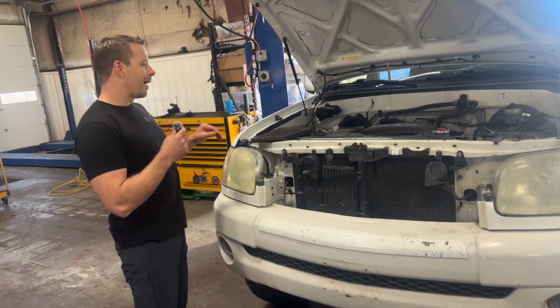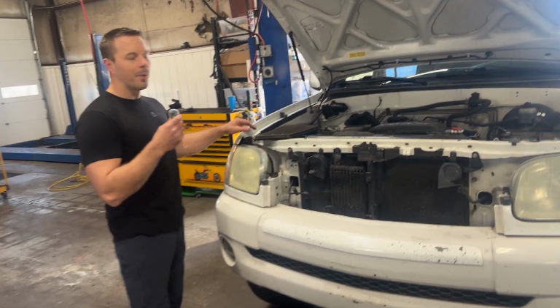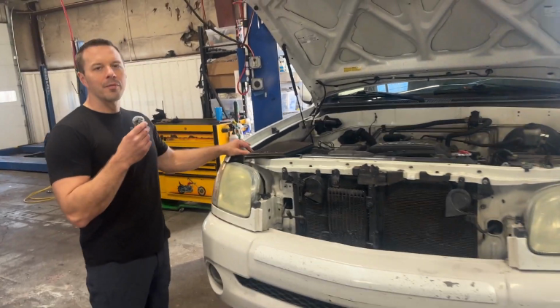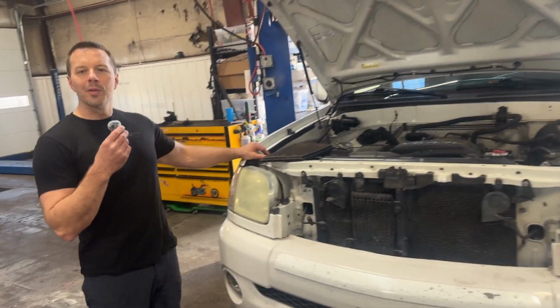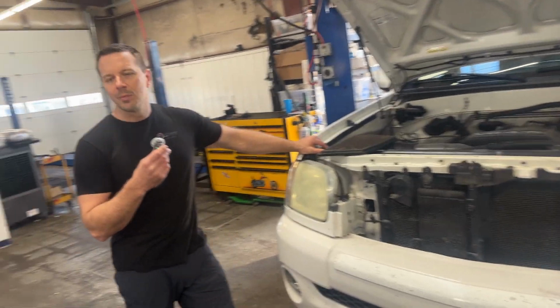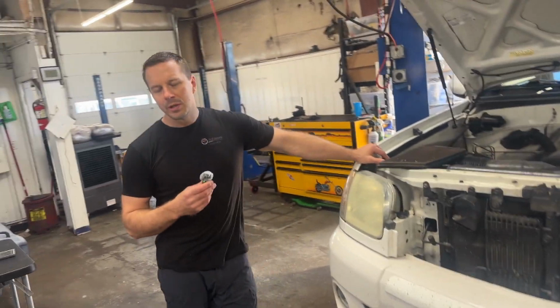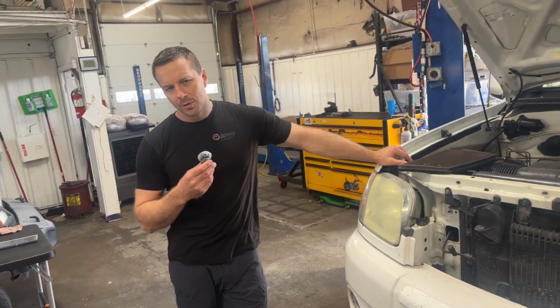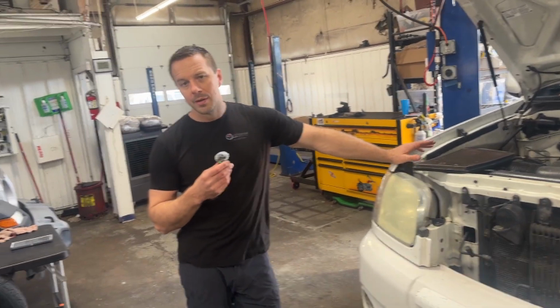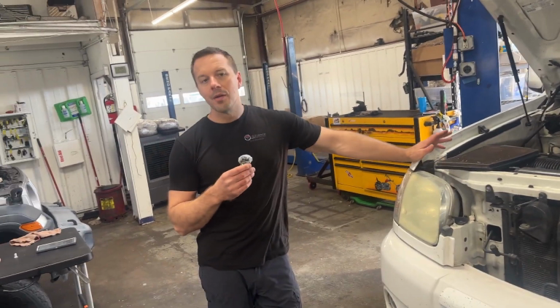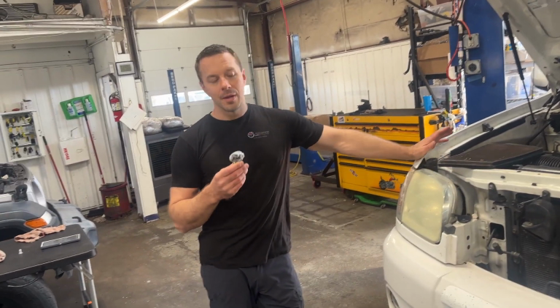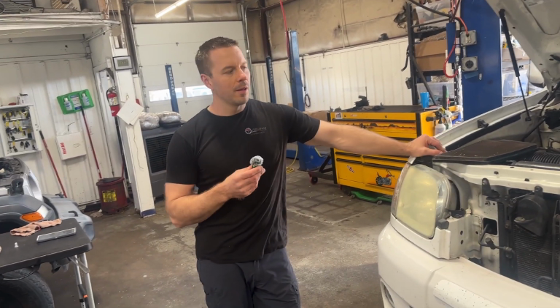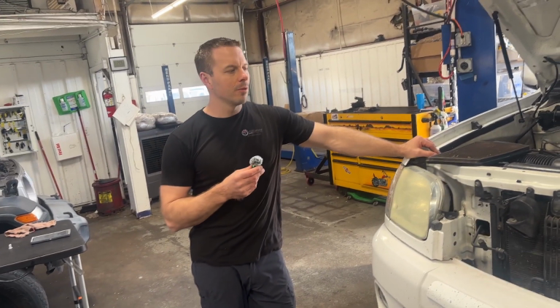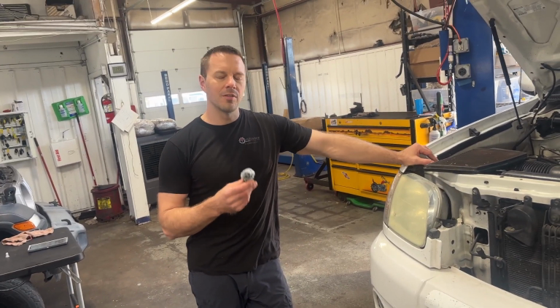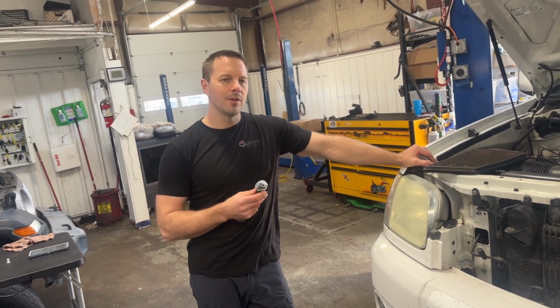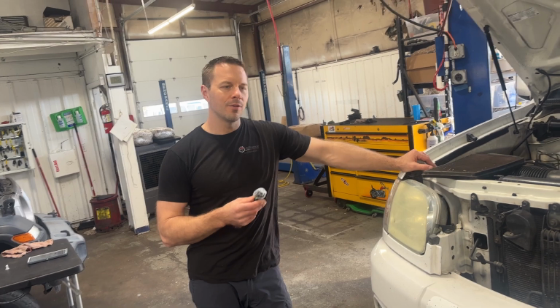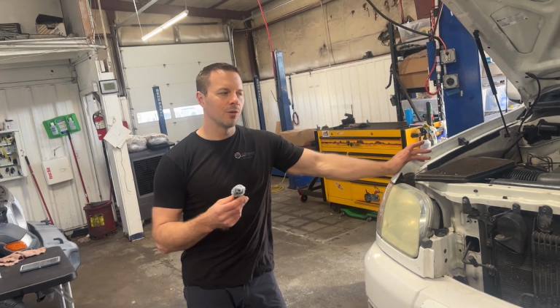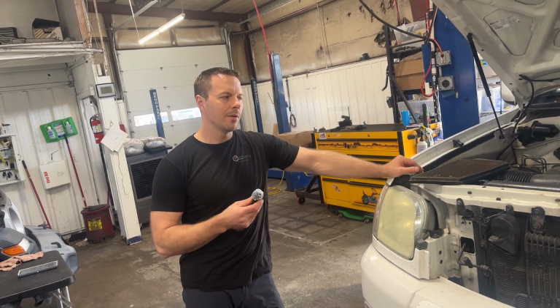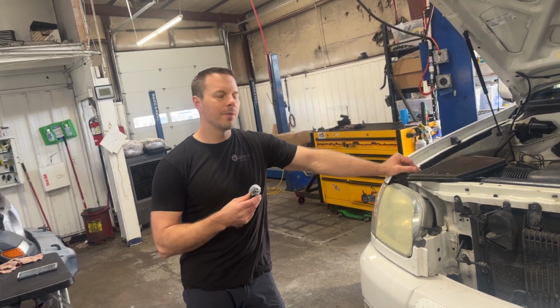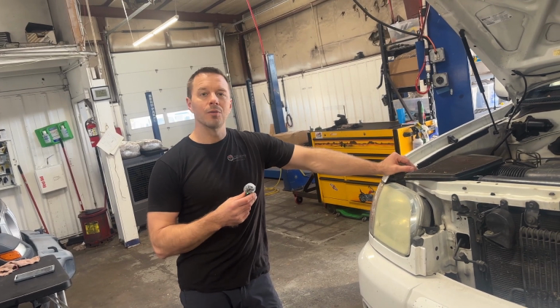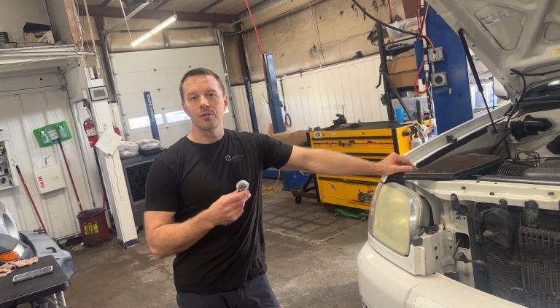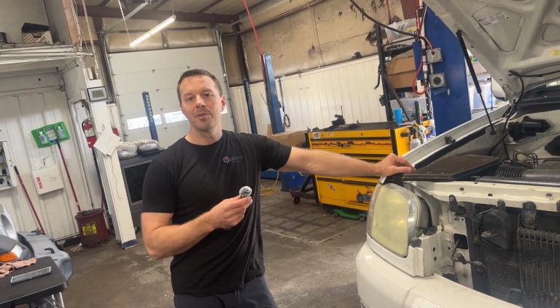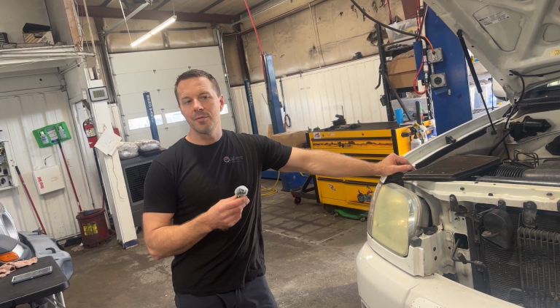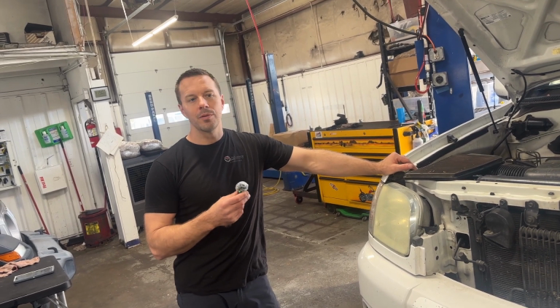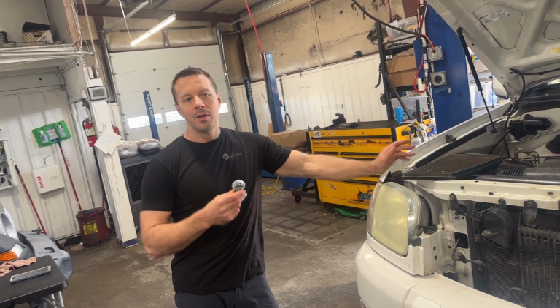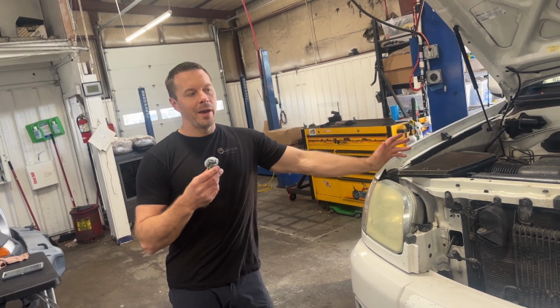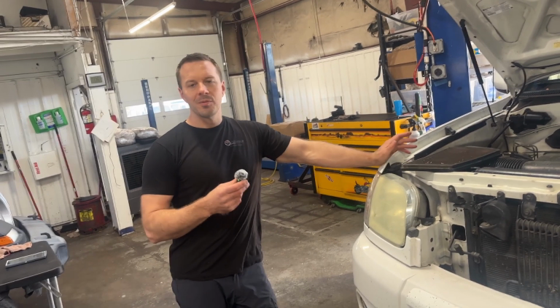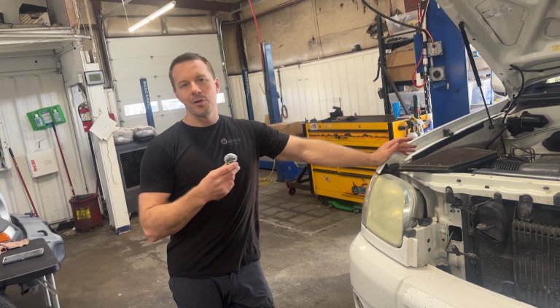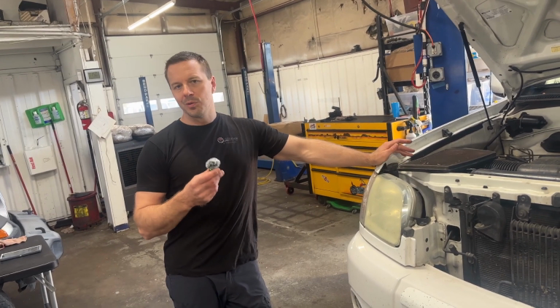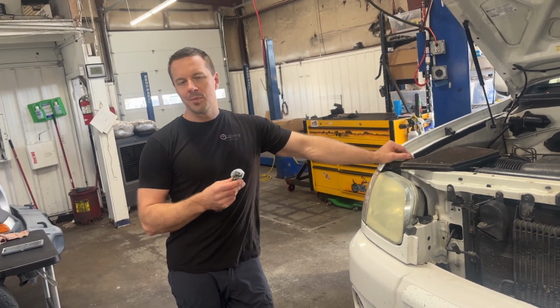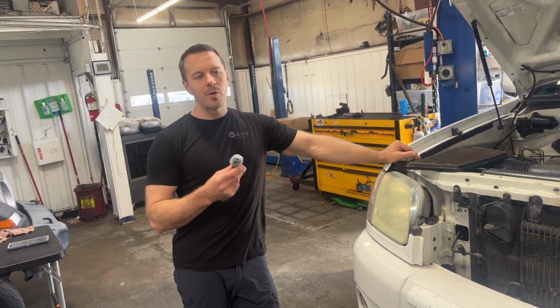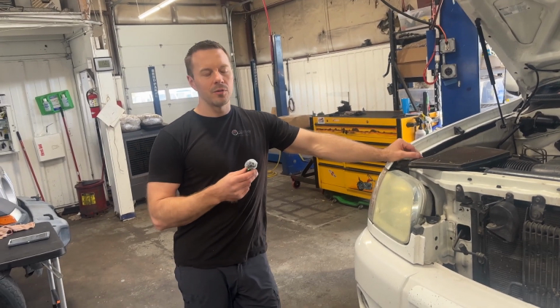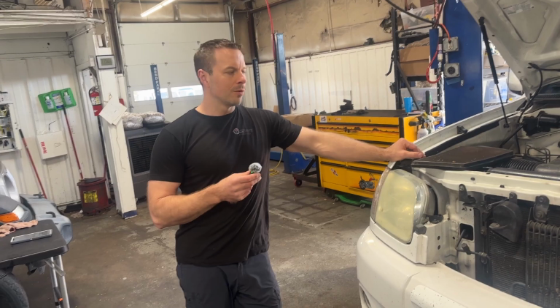Guys, as part of every vehicle that comes in we do an inspection on everything. It's really just a safety inspection to make sure that everything that goes out of our shop is safe — with aired up tires, fluids topped off, and all the lights working.